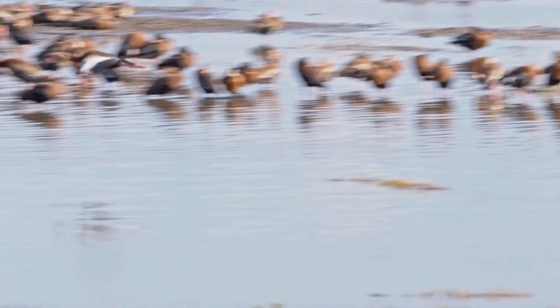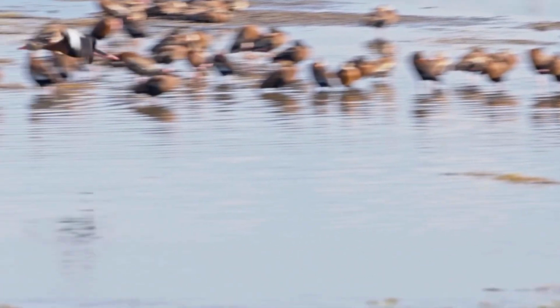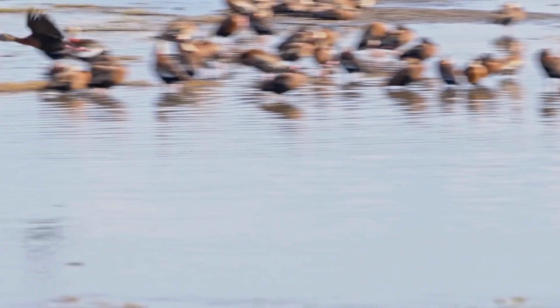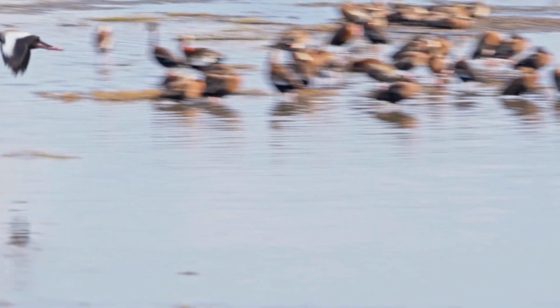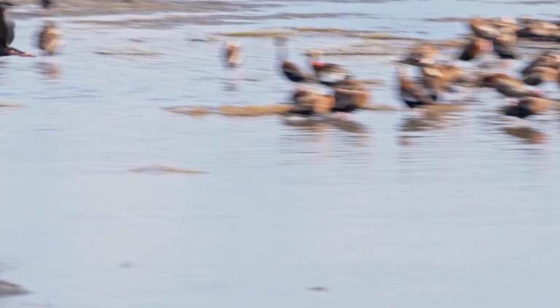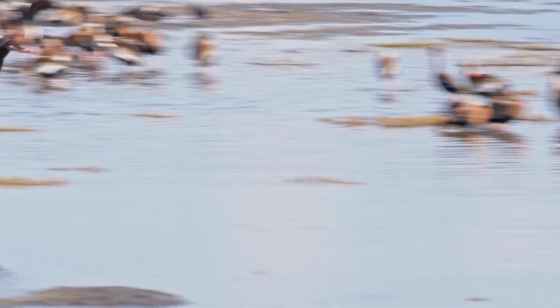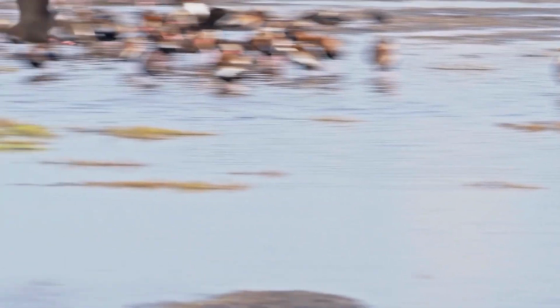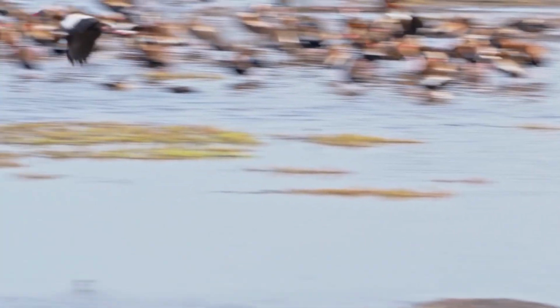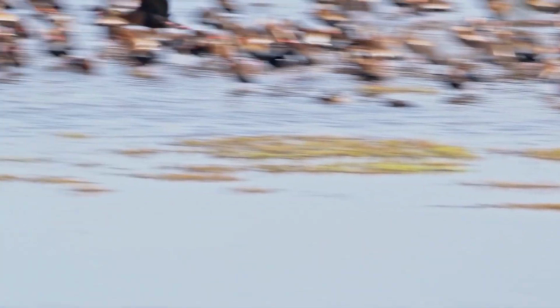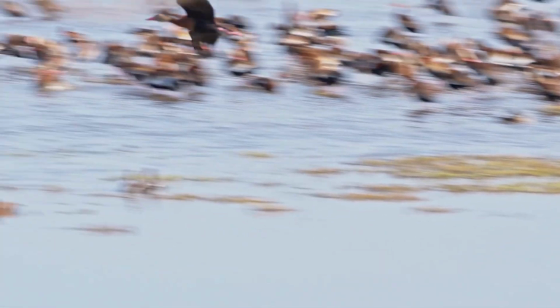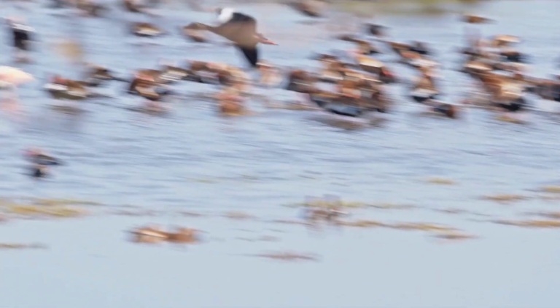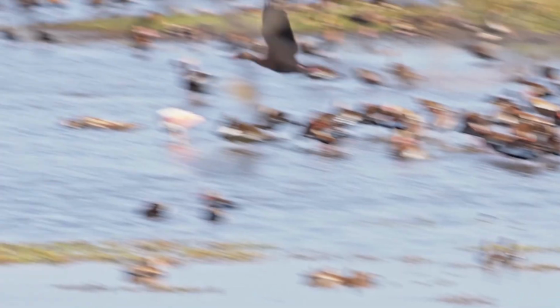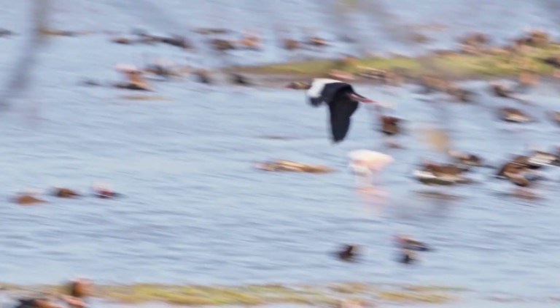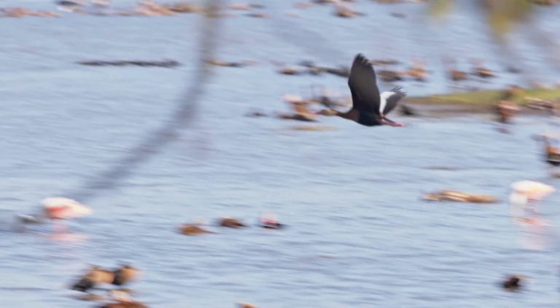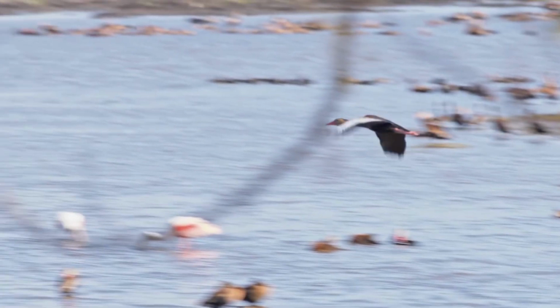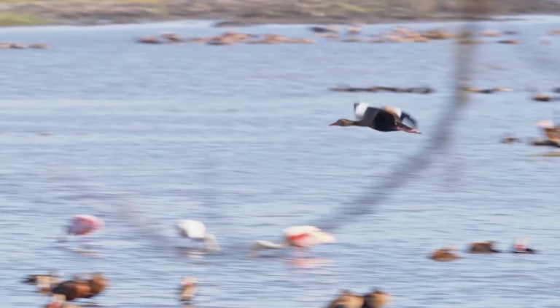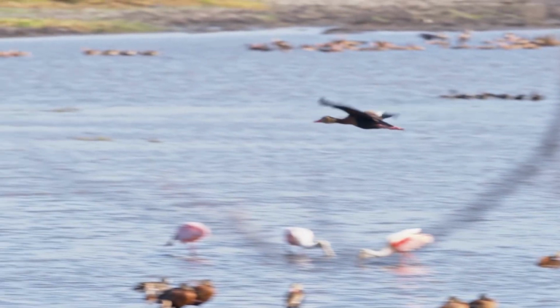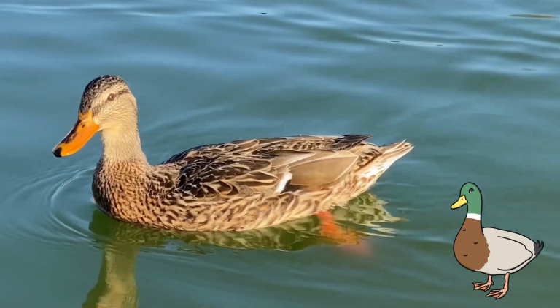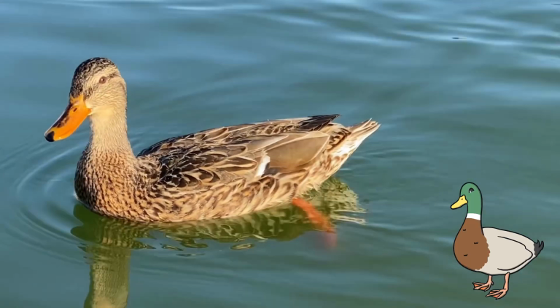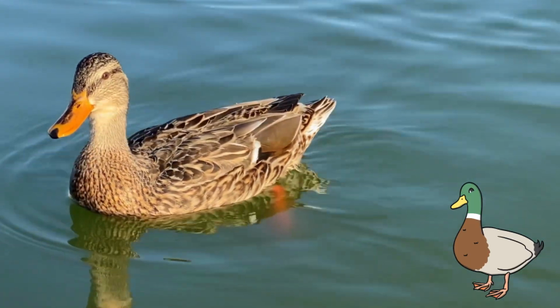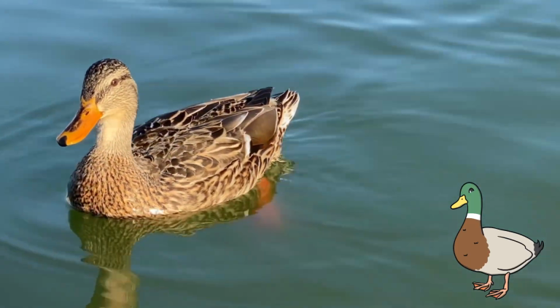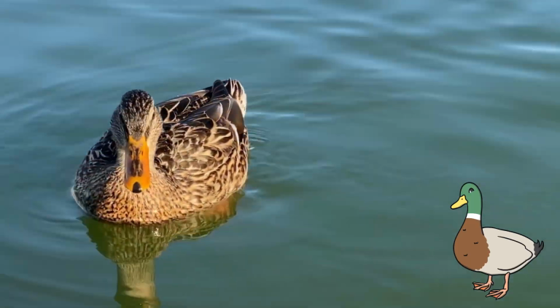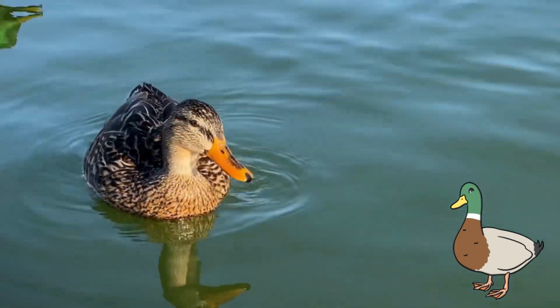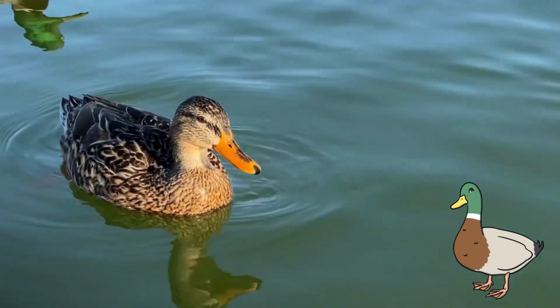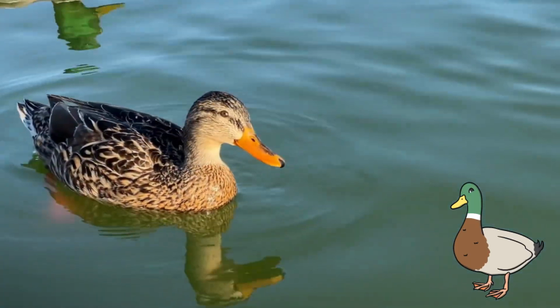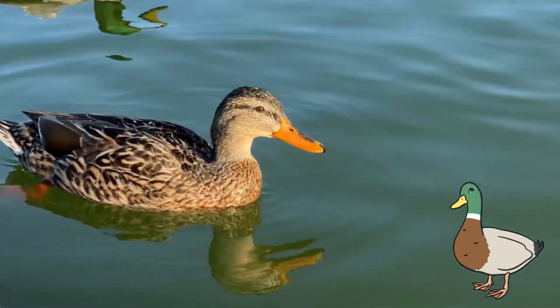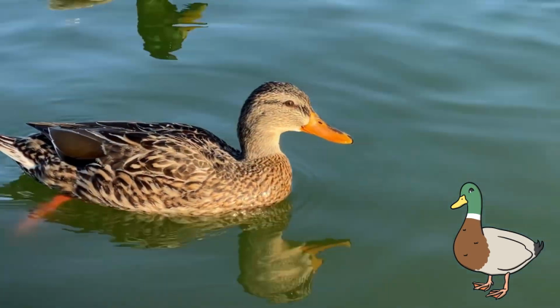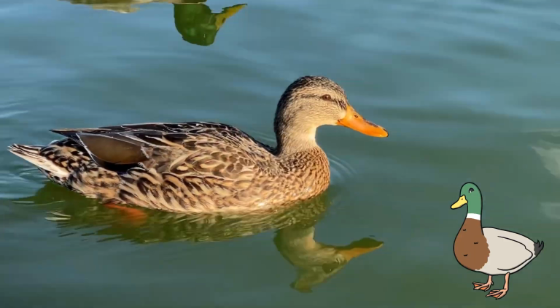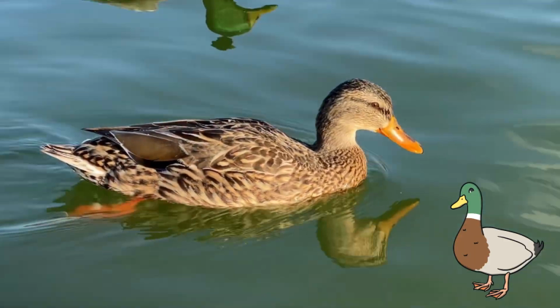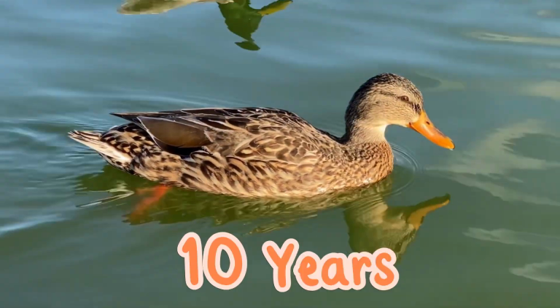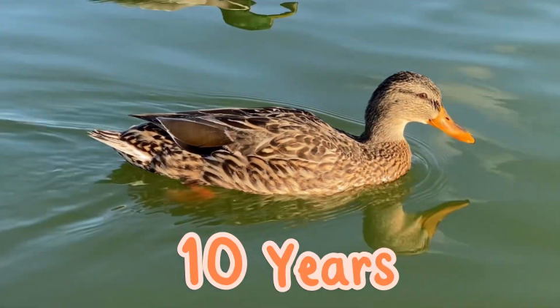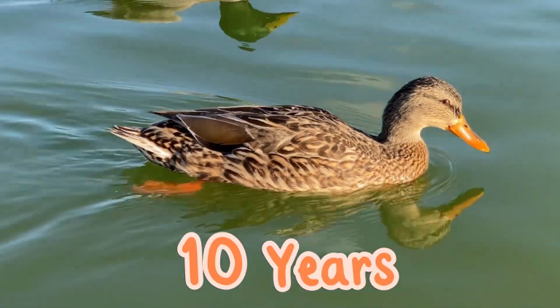When ducks return to their breeding grounds, the life cycle starts again. Did you know that wild ducks can live up to around 10 years?